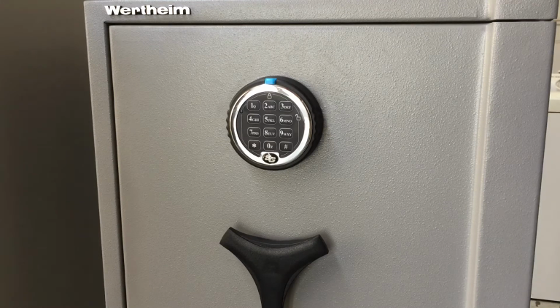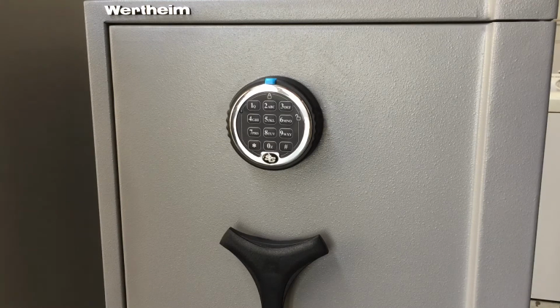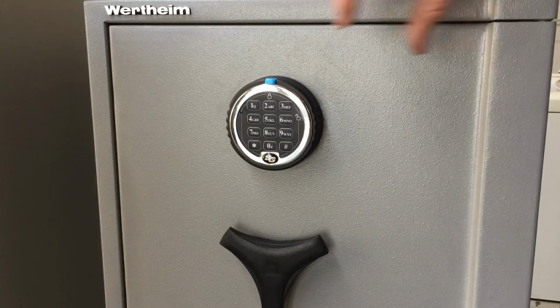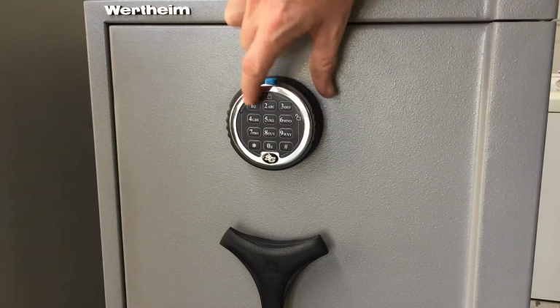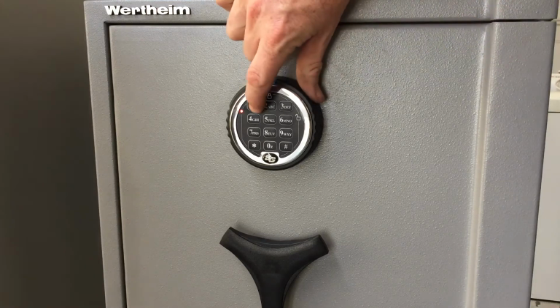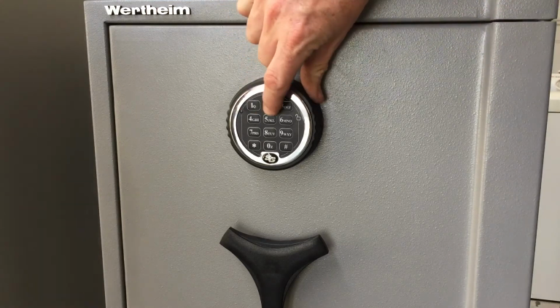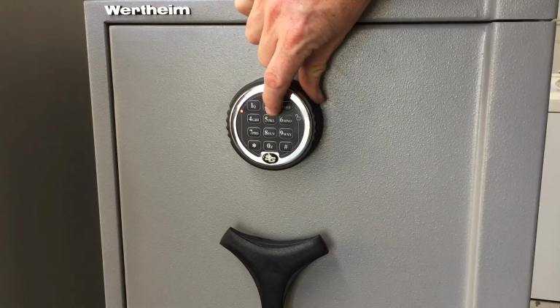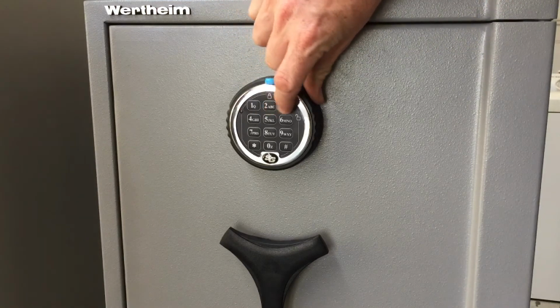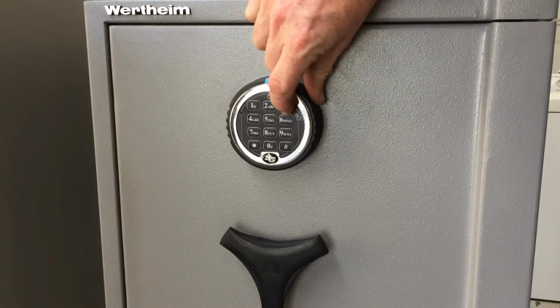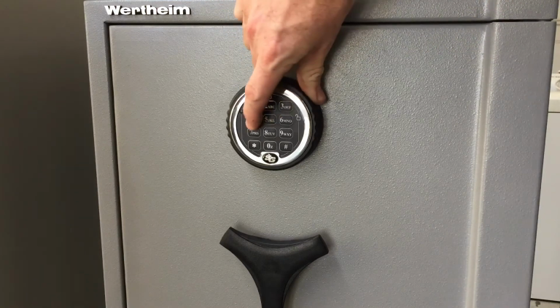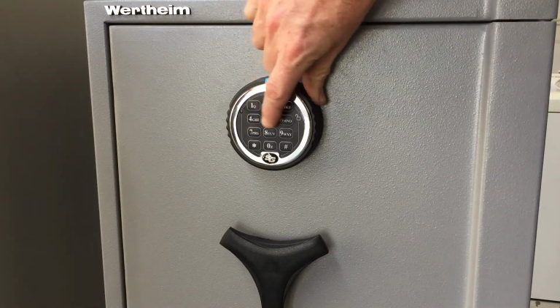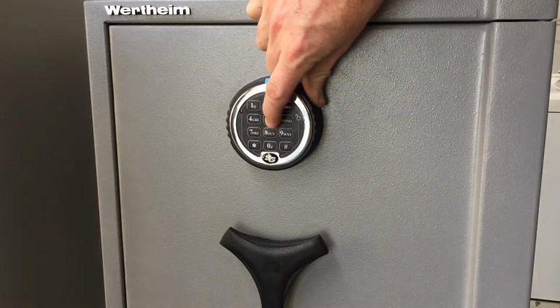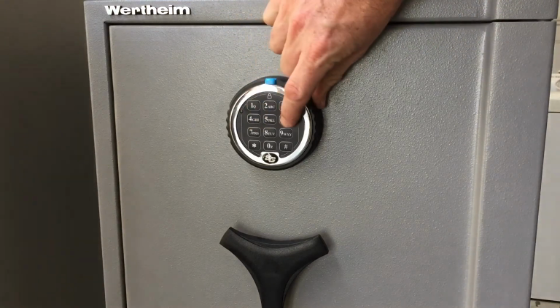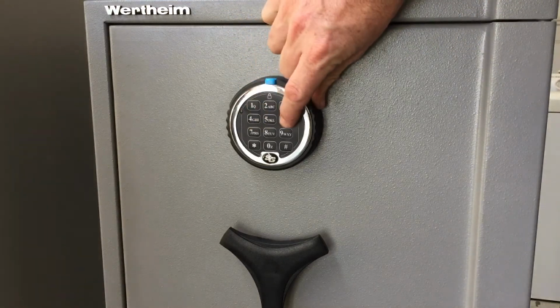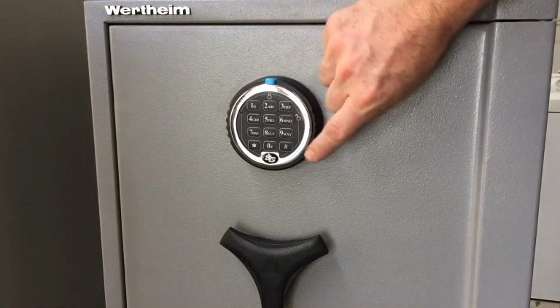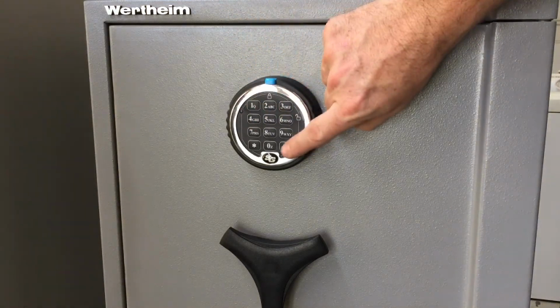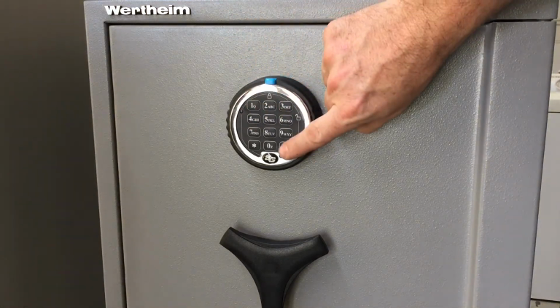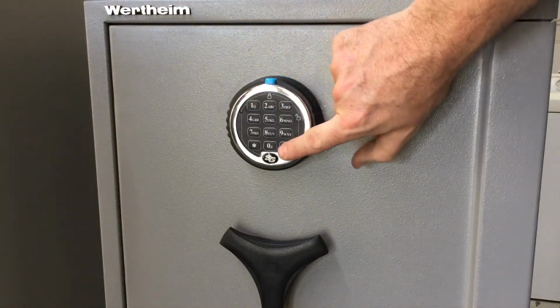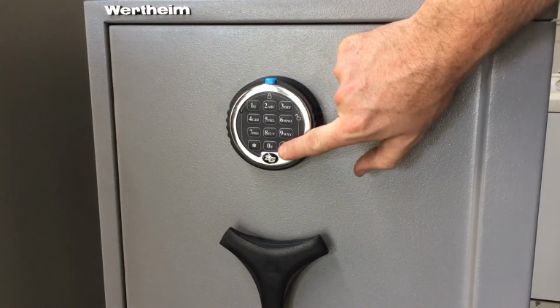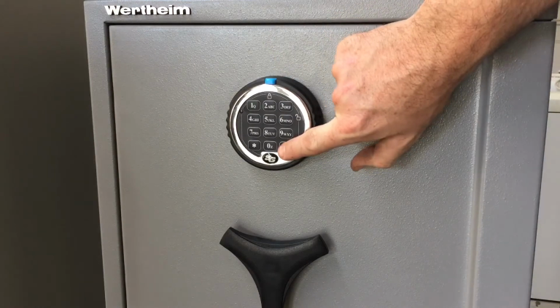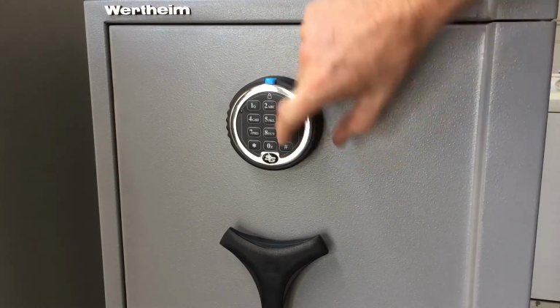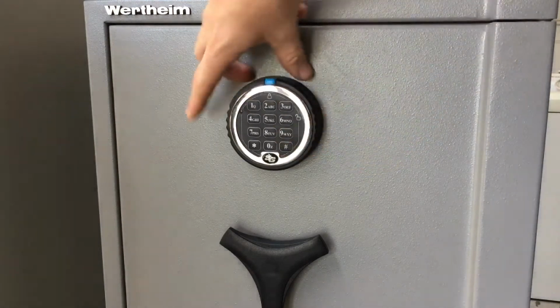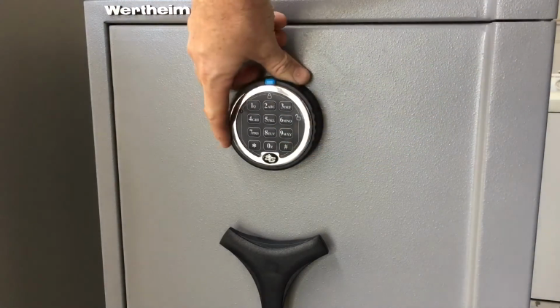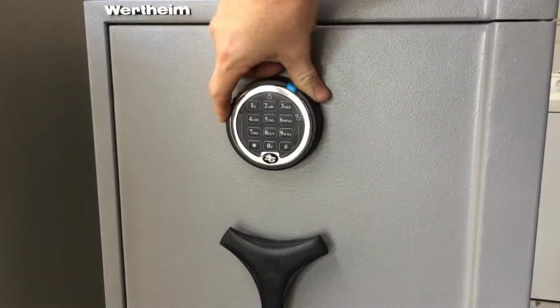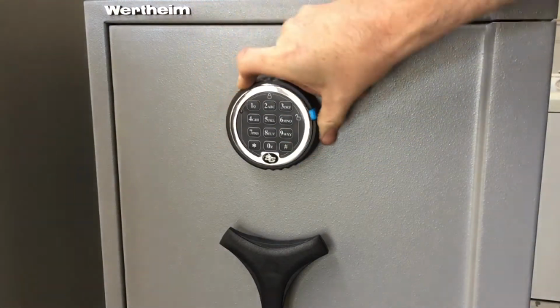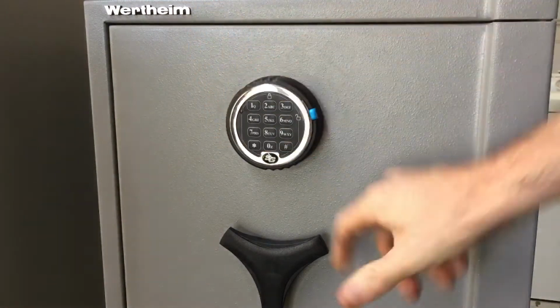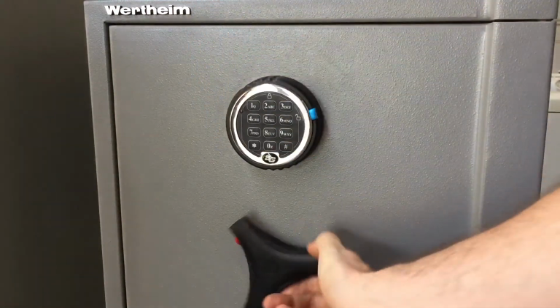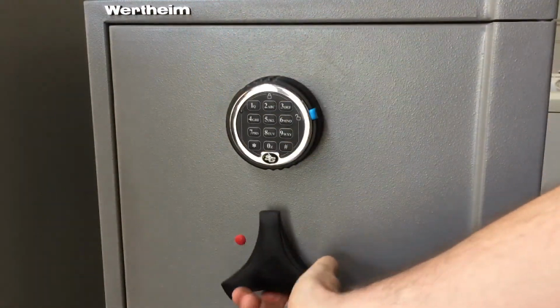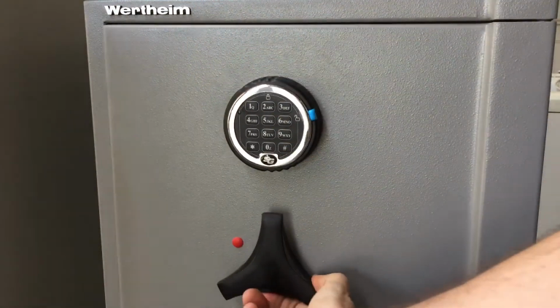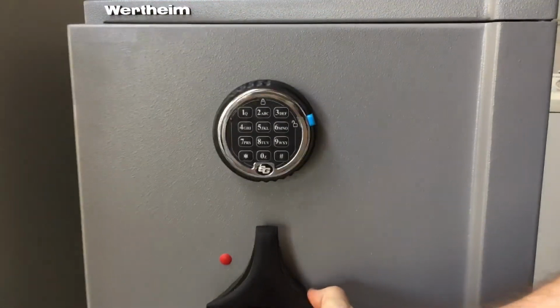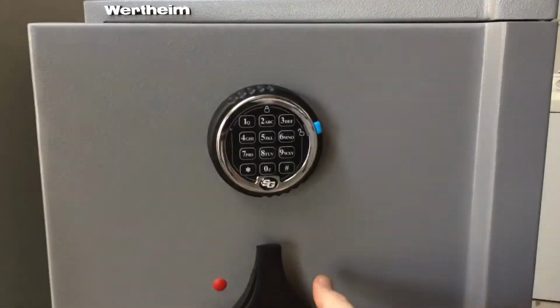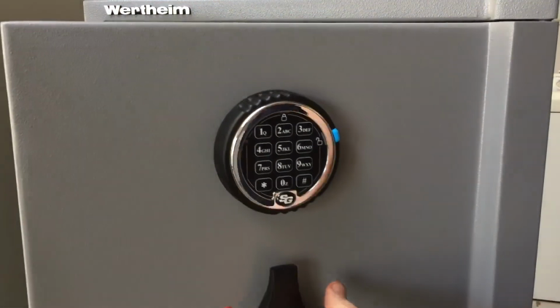What we want to do is open the safe first, so we unlock using the current code, which is one two three four five six — the factory setting. We turn the outer dial ring and open the door.